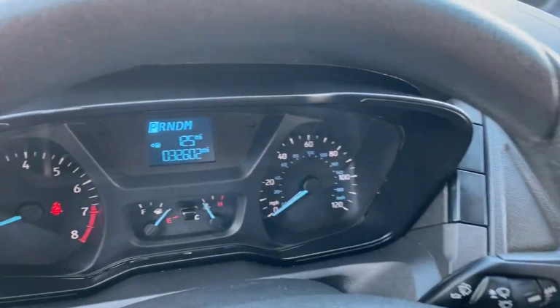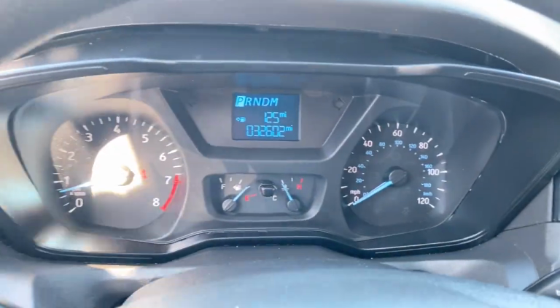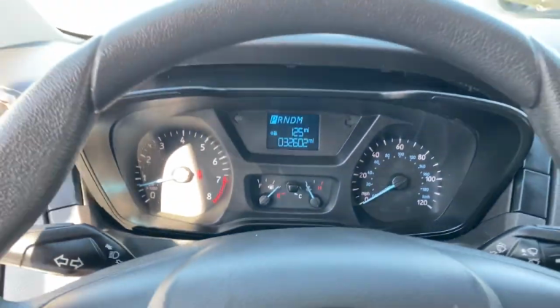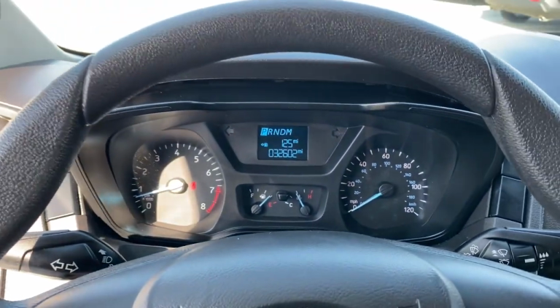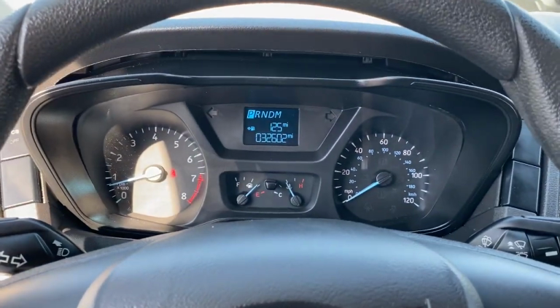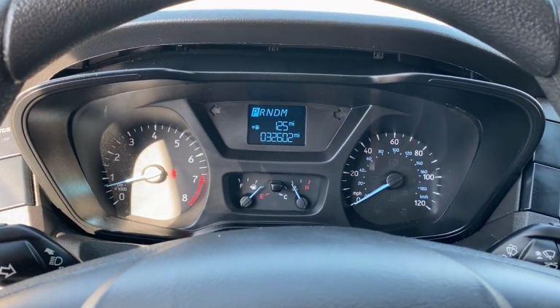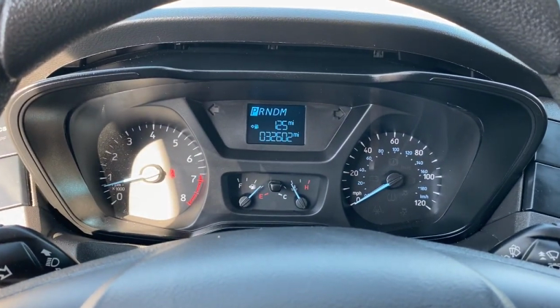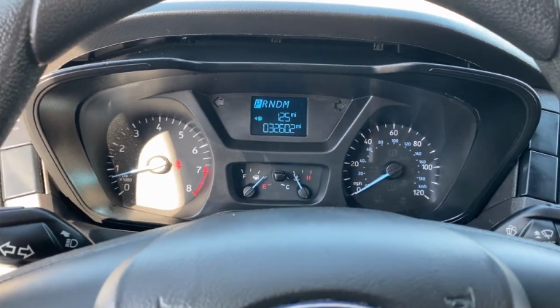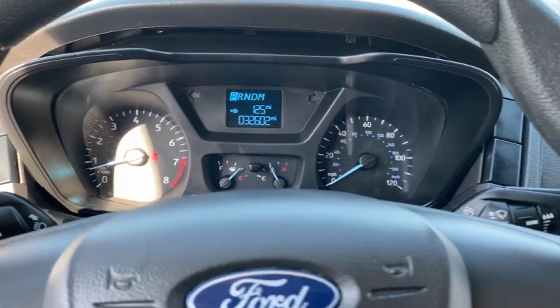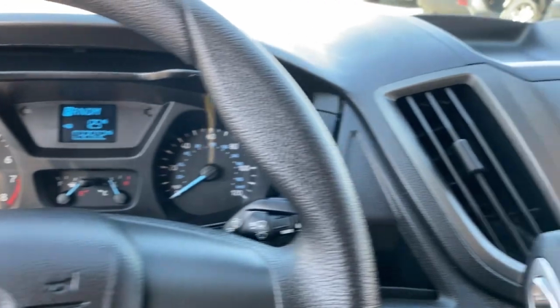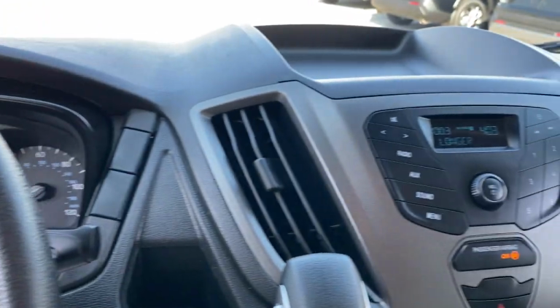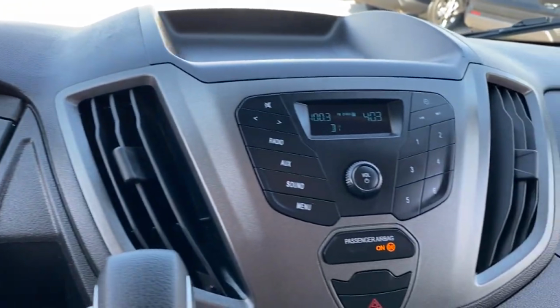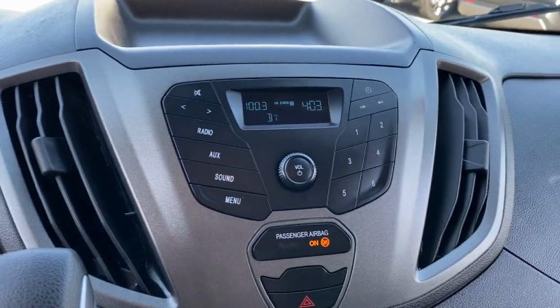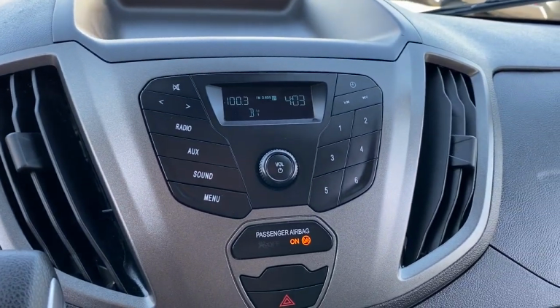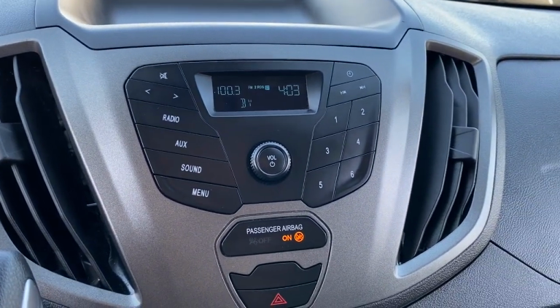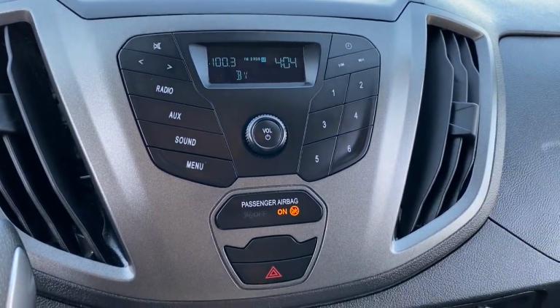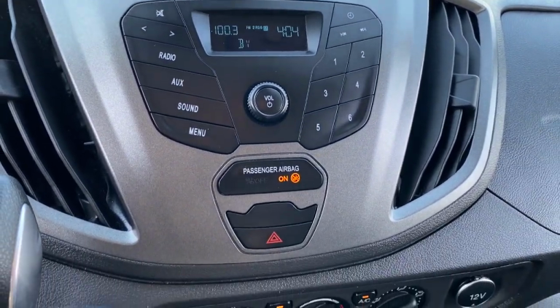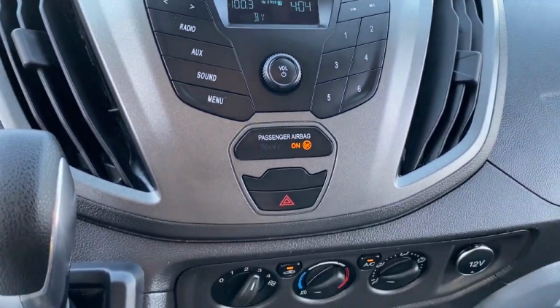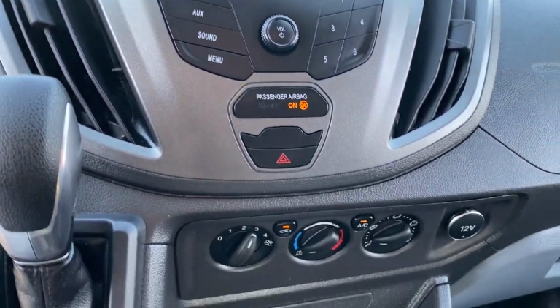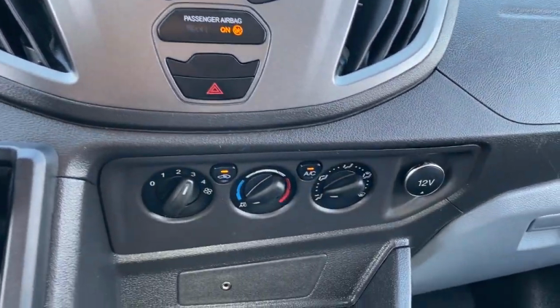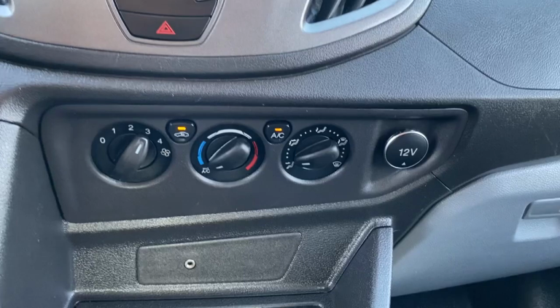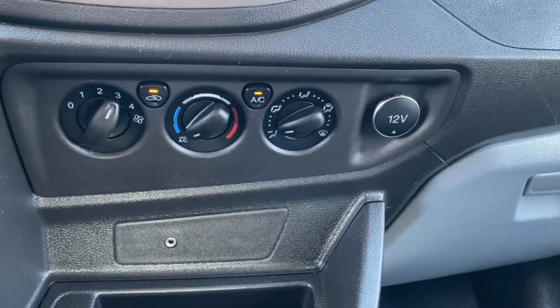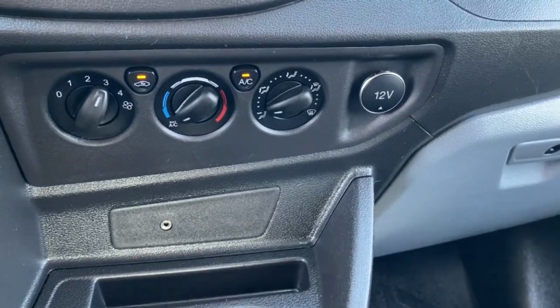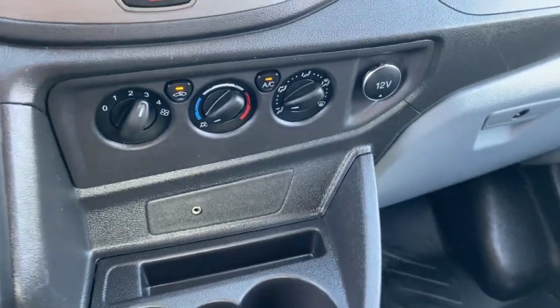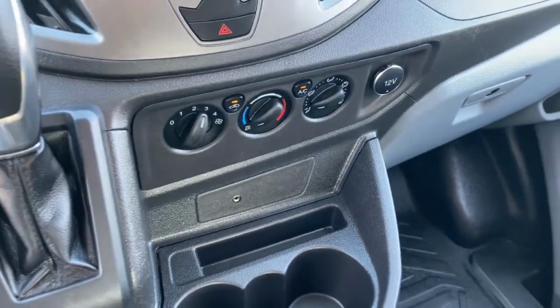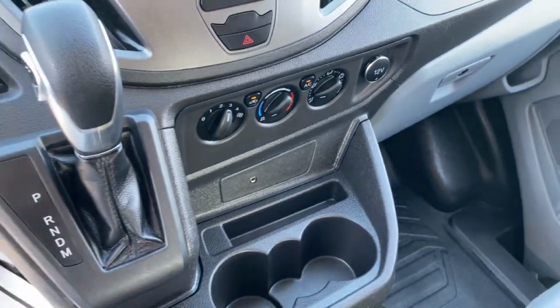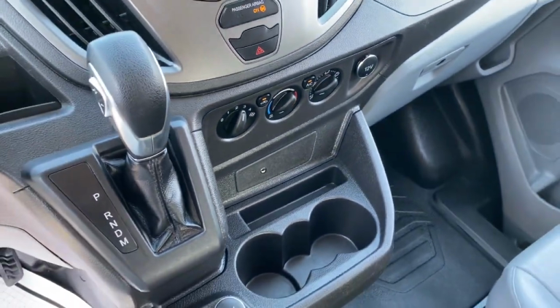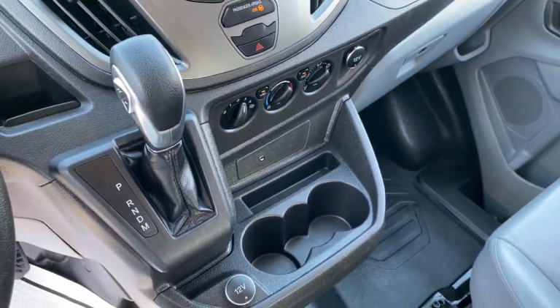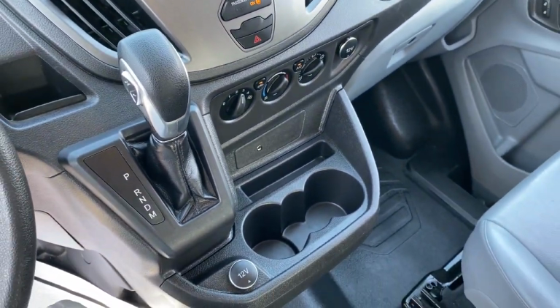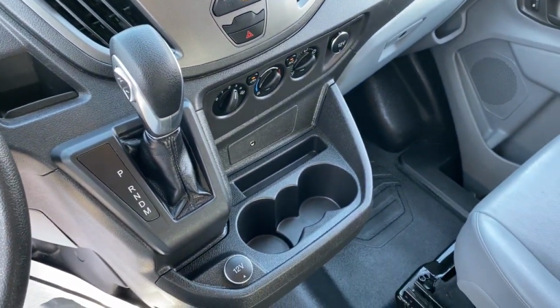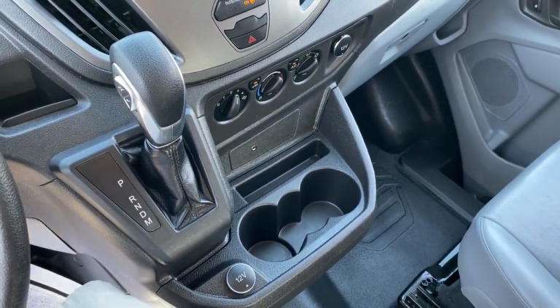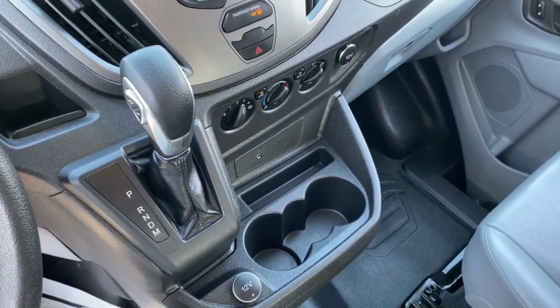Keyless entry, backup camera, stability control, rear wheel drive, intermittent wipers, traction control, tow hooks, conventional spare tire, variable speed intermittent wipers, adjustable steering wheel.